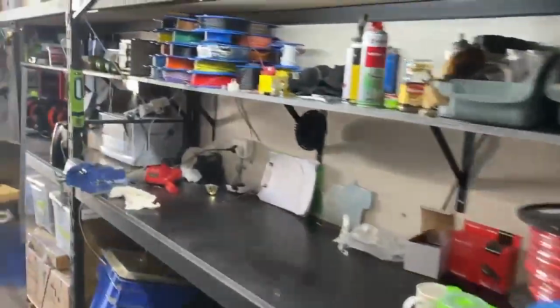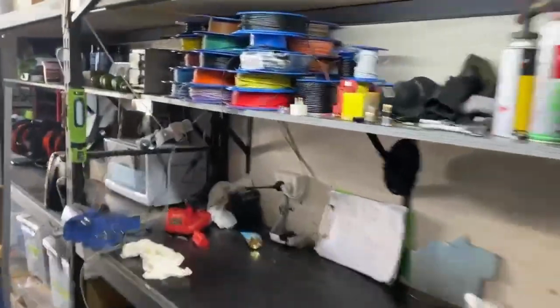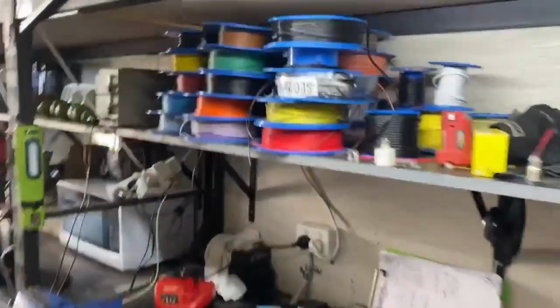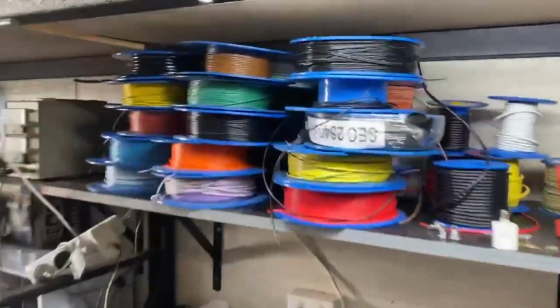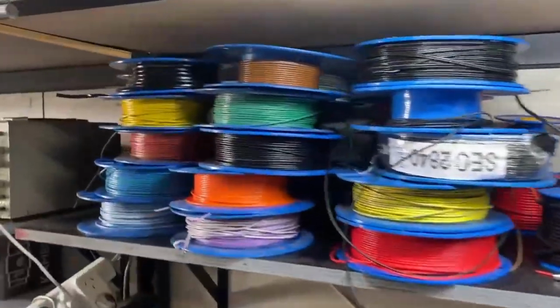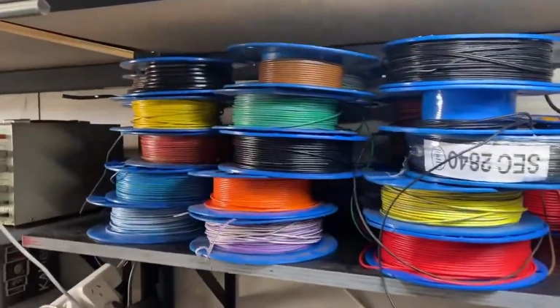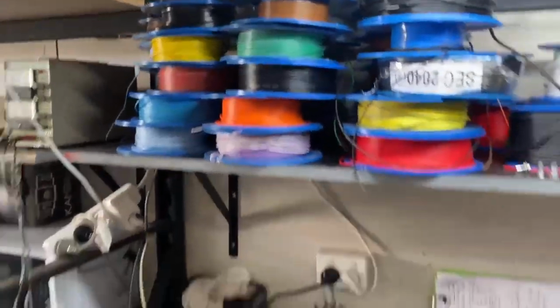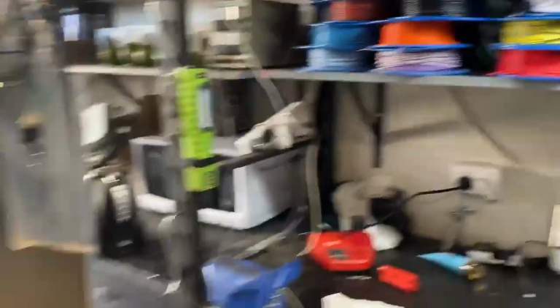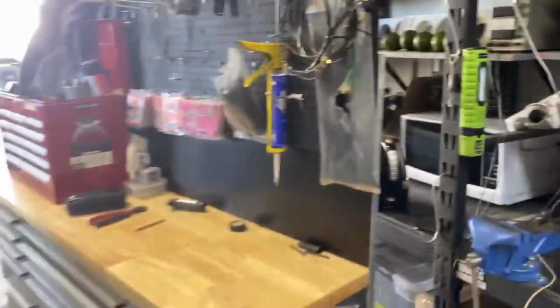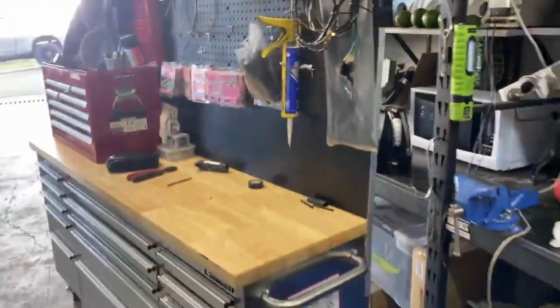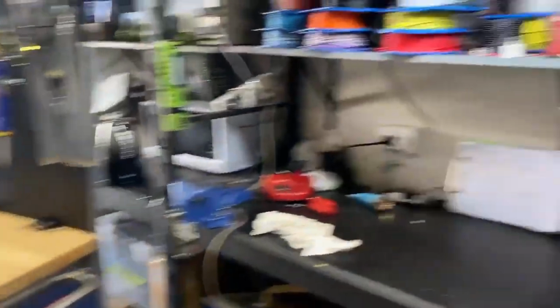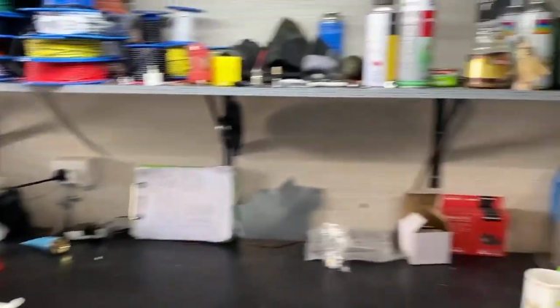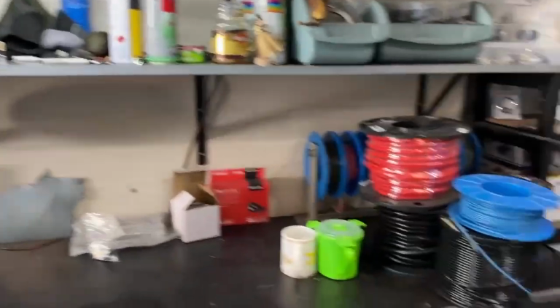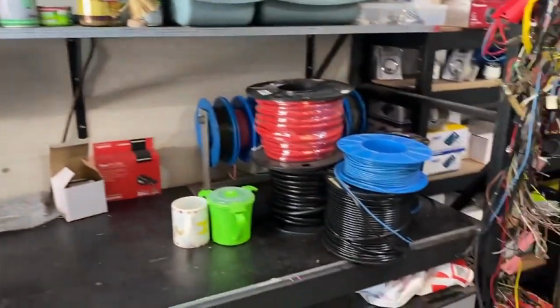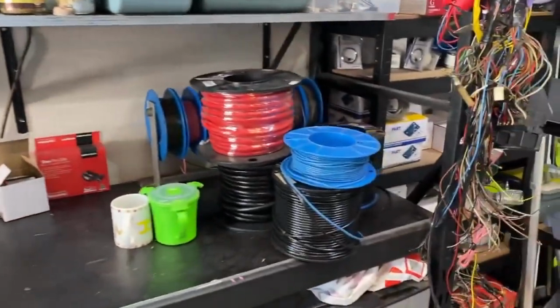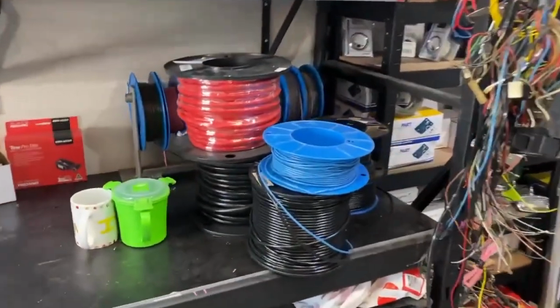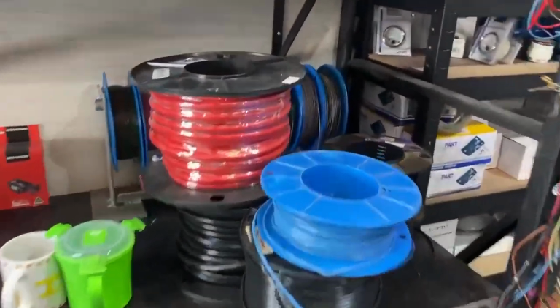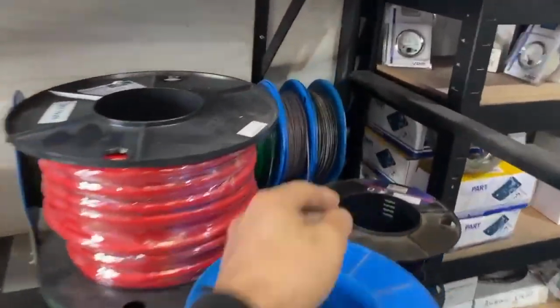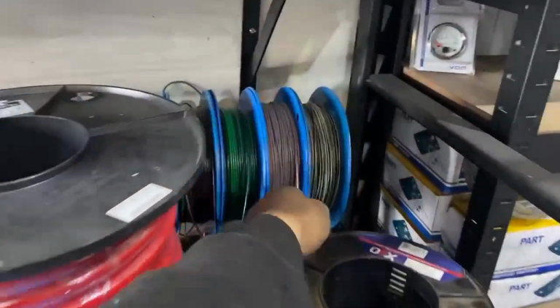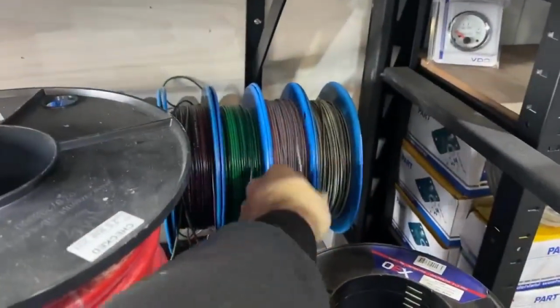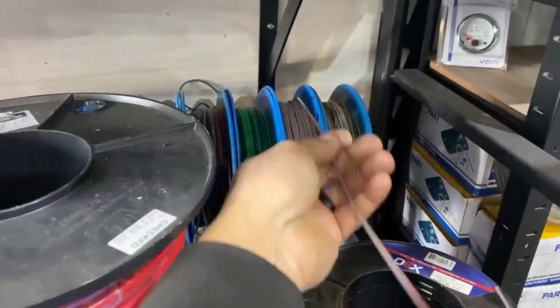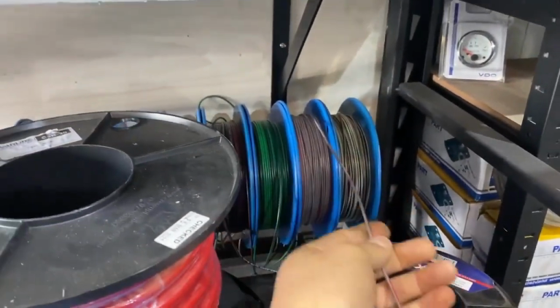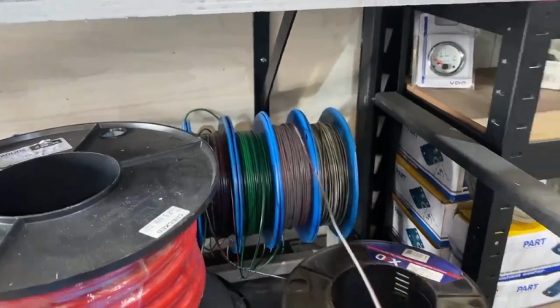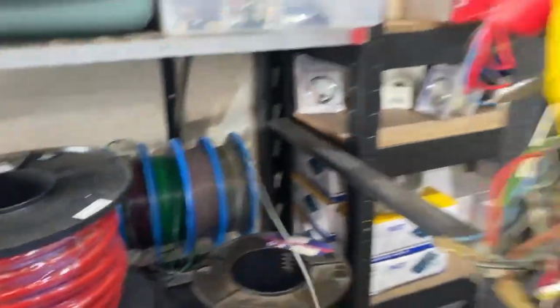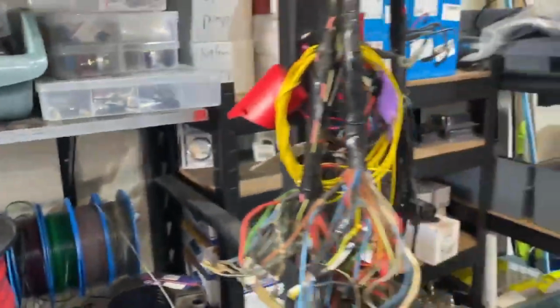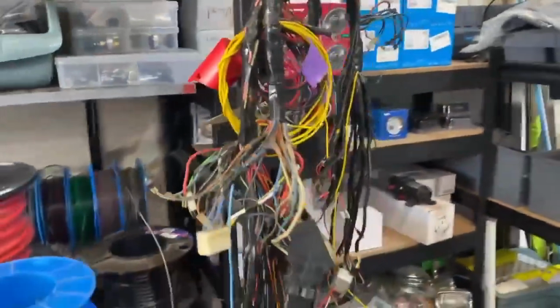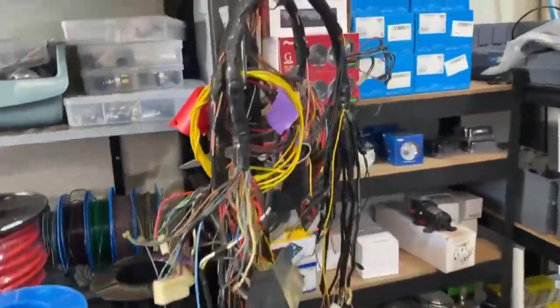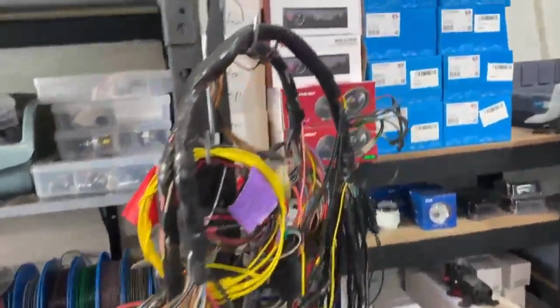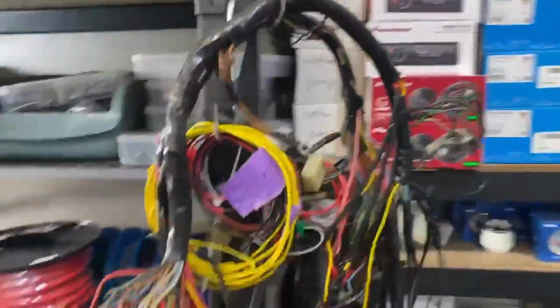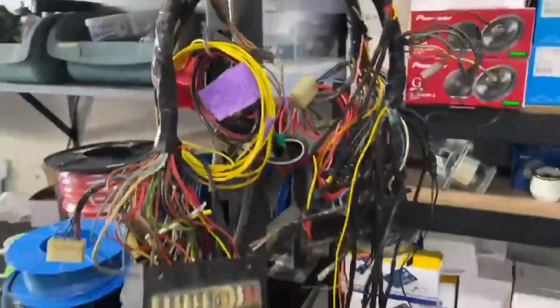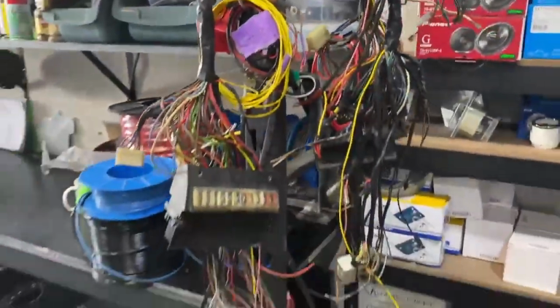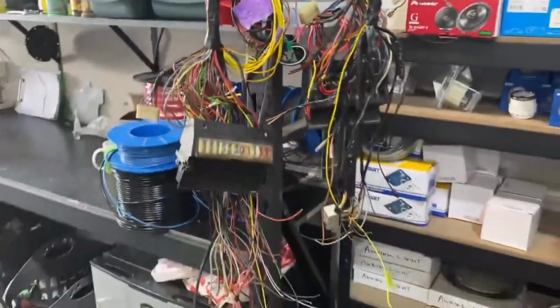As you can see, he's got all these wires up here ready to go. This is his little toolbox and bench section. You've got all the wires on reels ready to go.